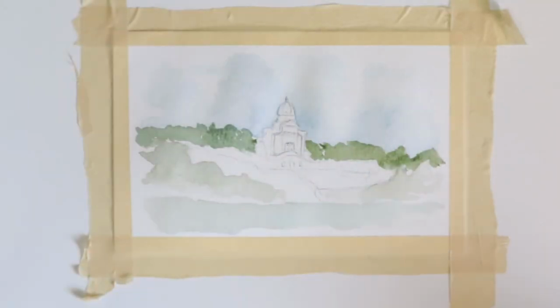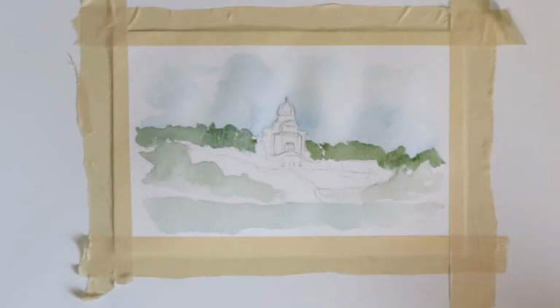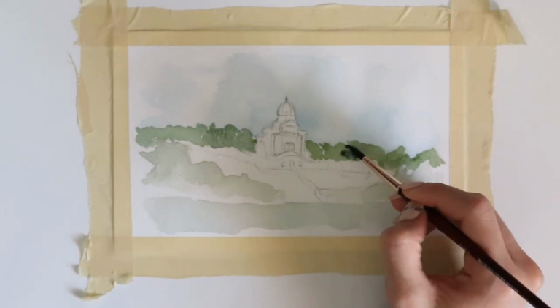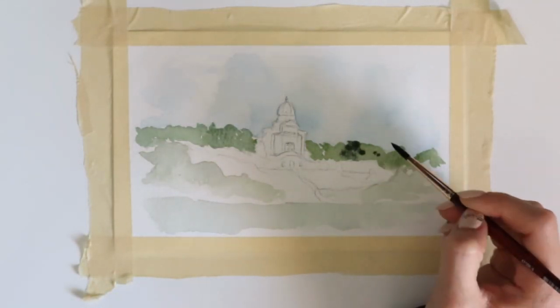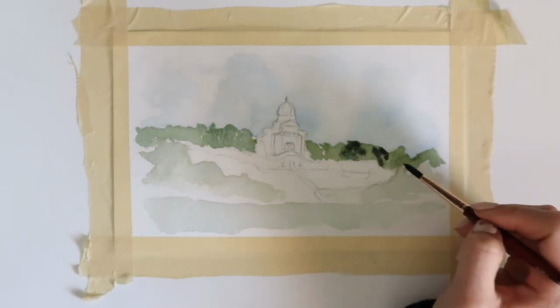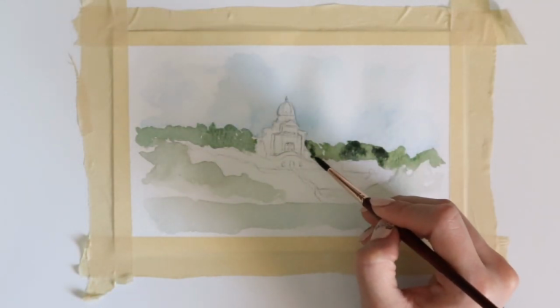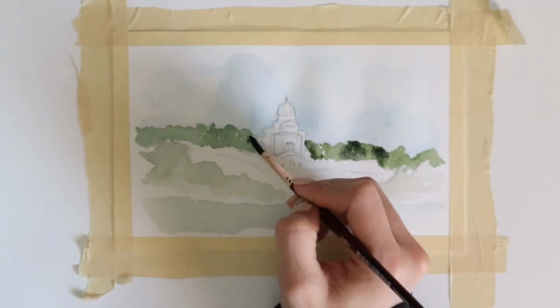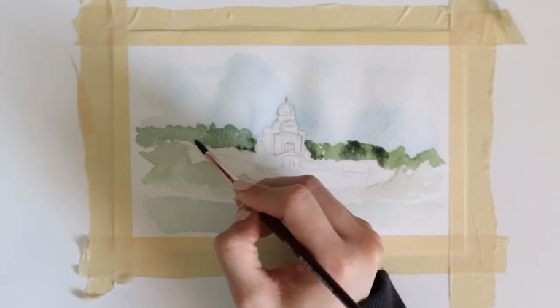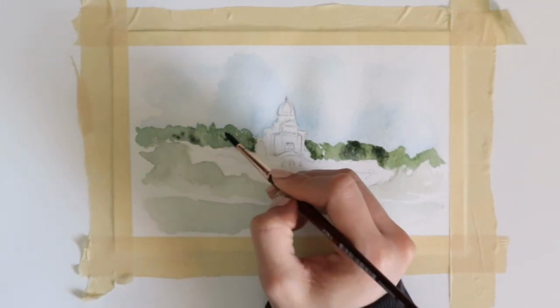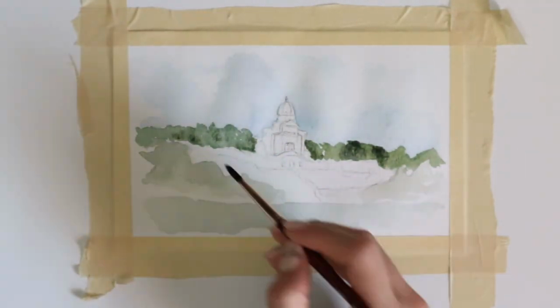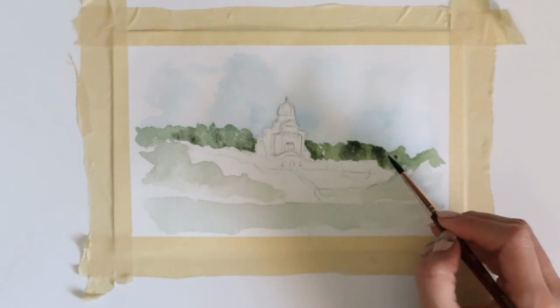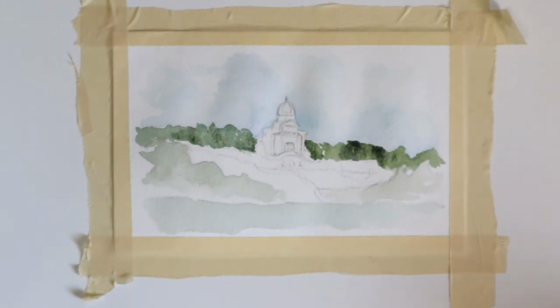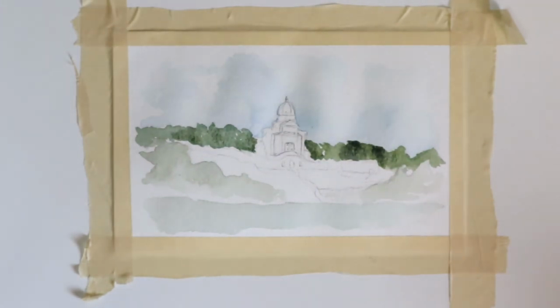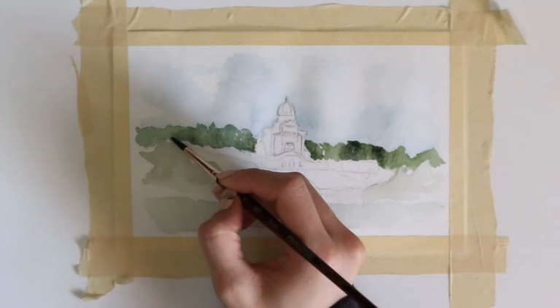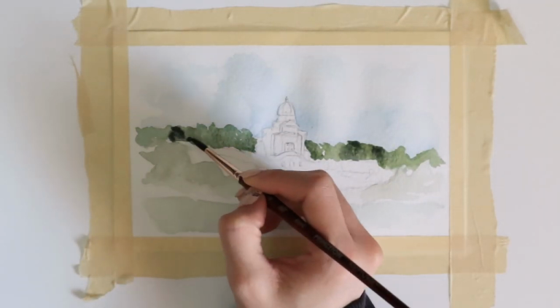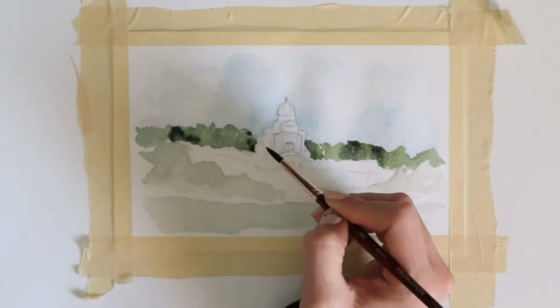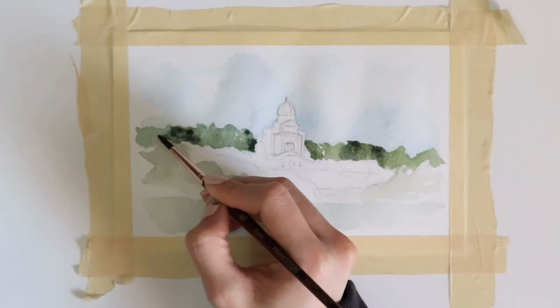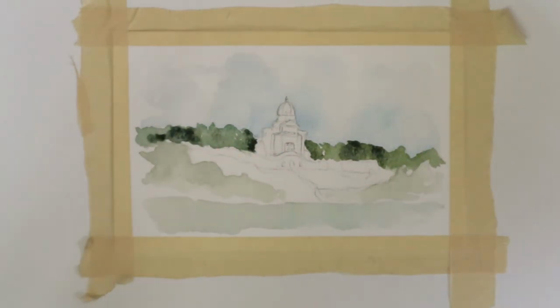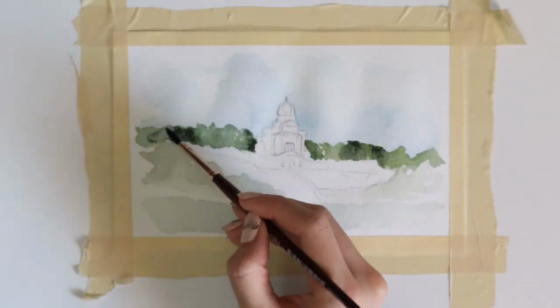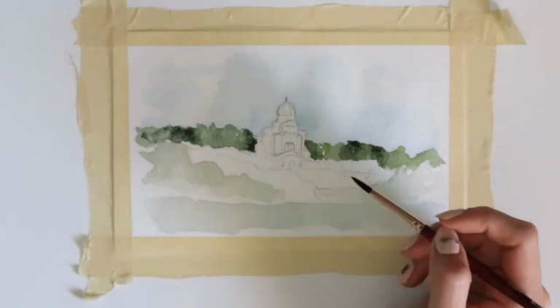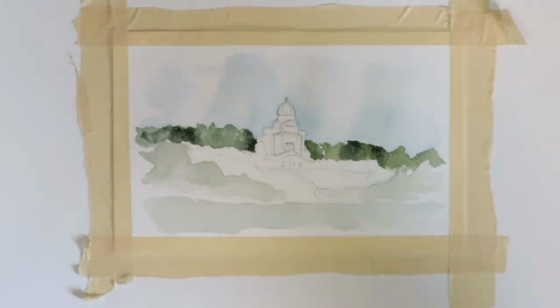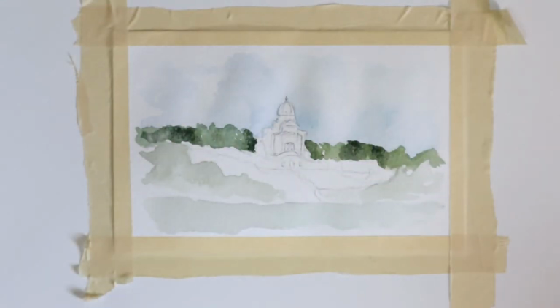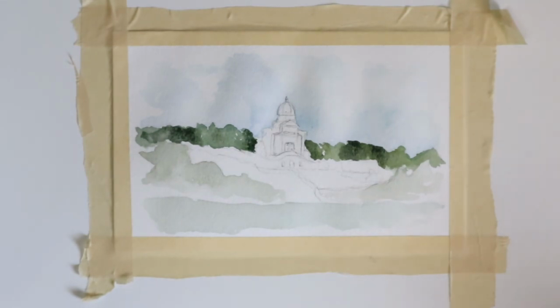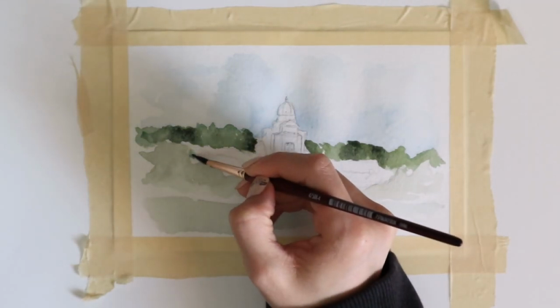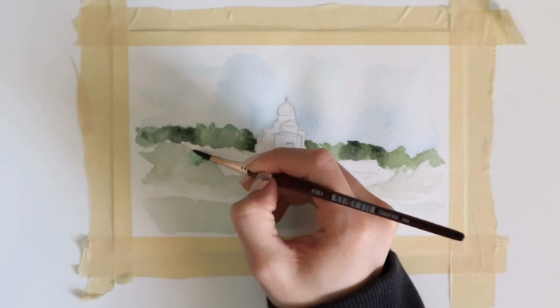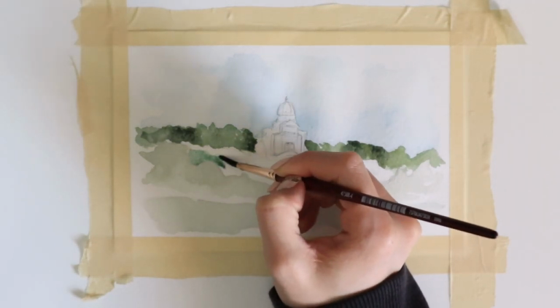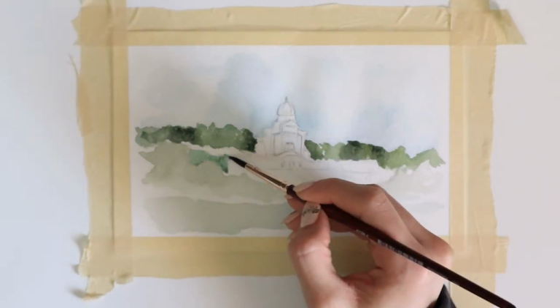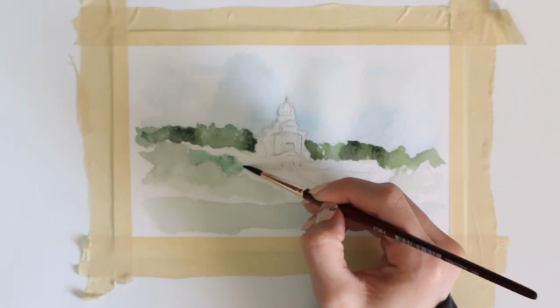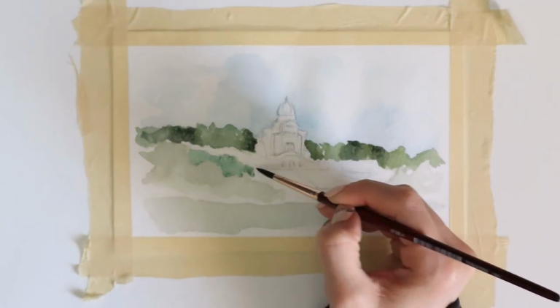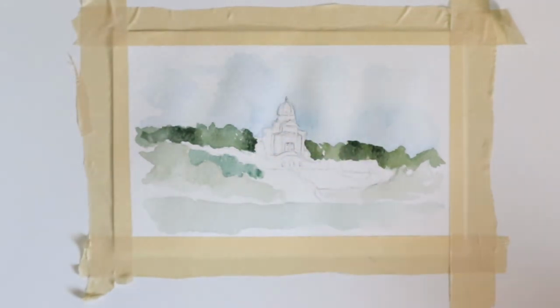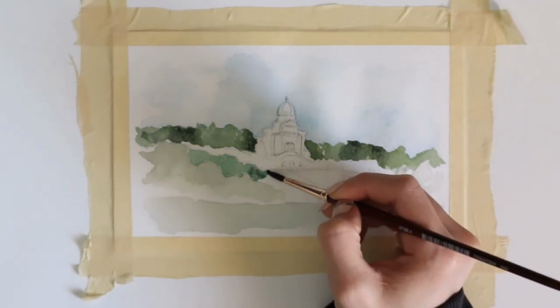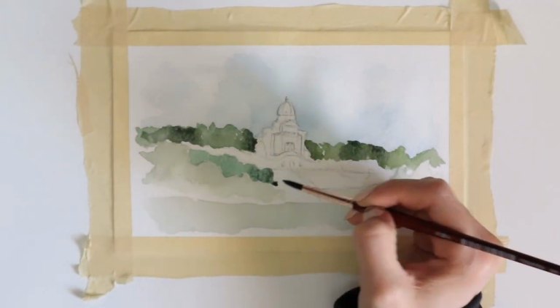I use a mixture of wet-on-wet and wet-on-dry techniques for these paintings. I feel like it gives a really good texture. For the trees, I use darker values when it's wet, and then when it dries I go over again with some very loose strokes for darker colors and variation of the trees.